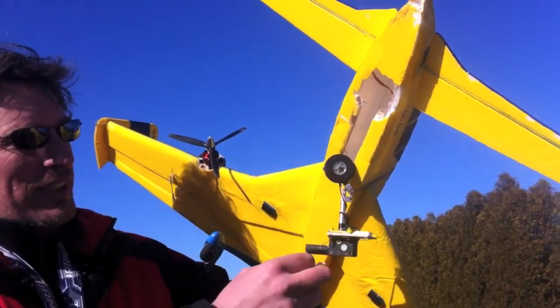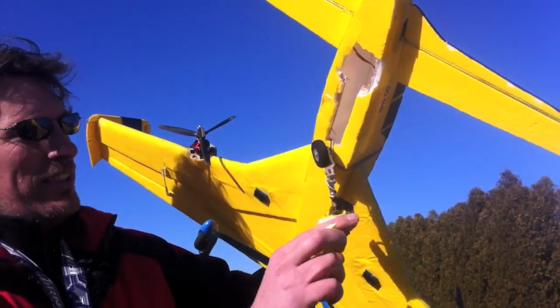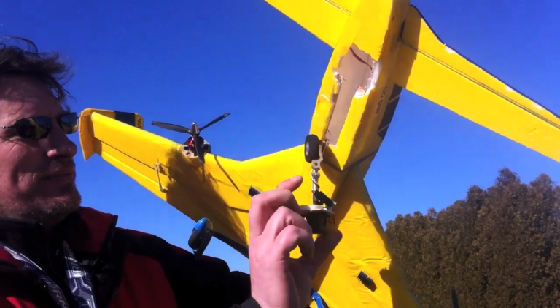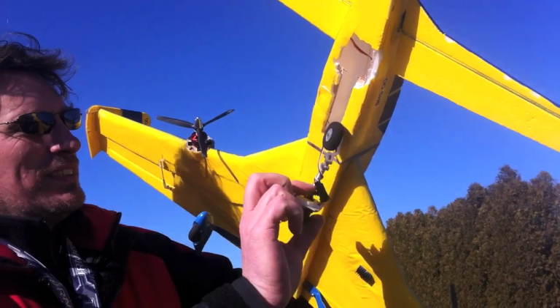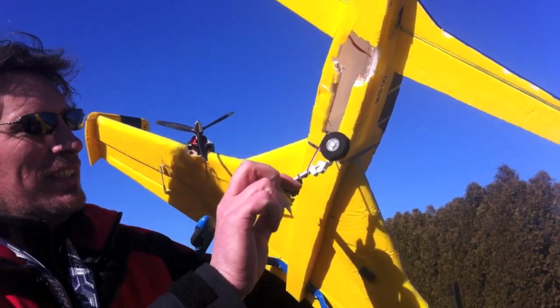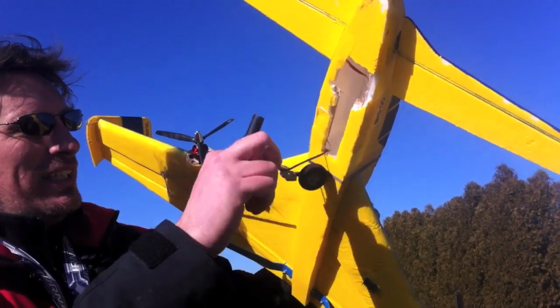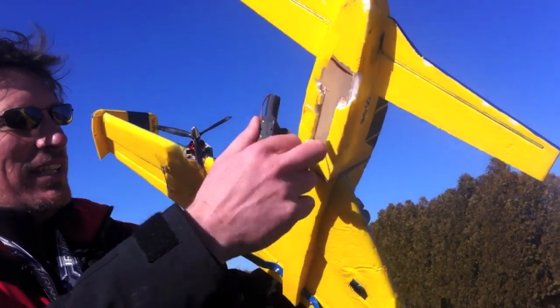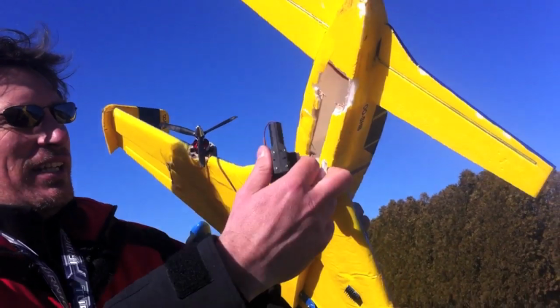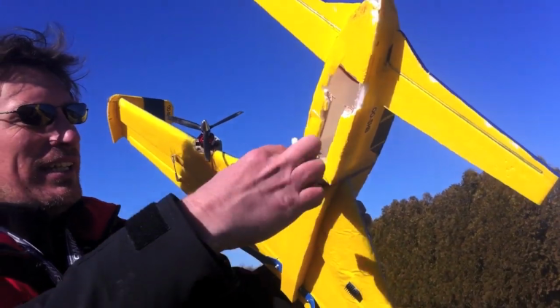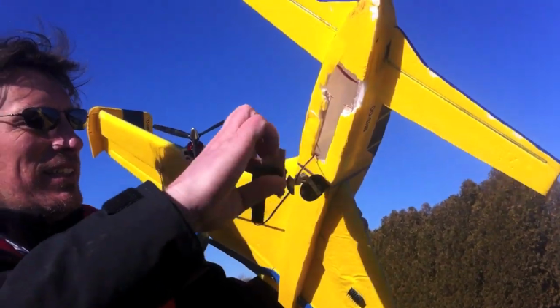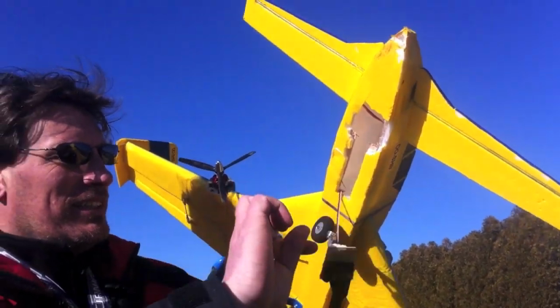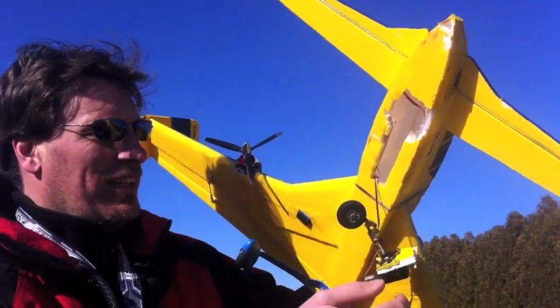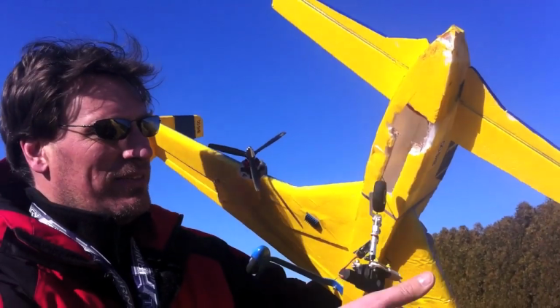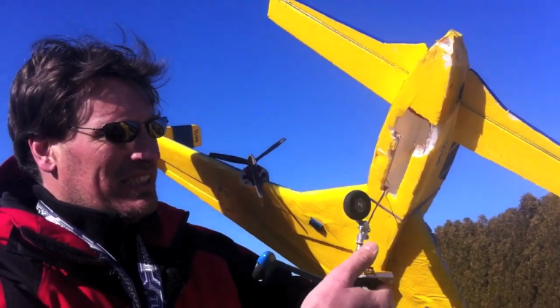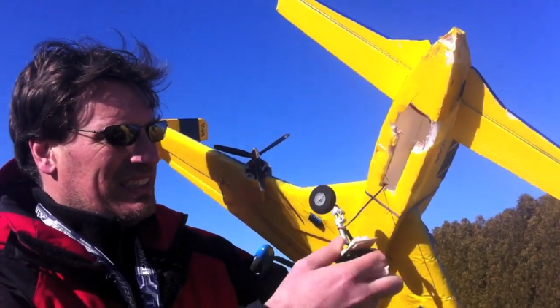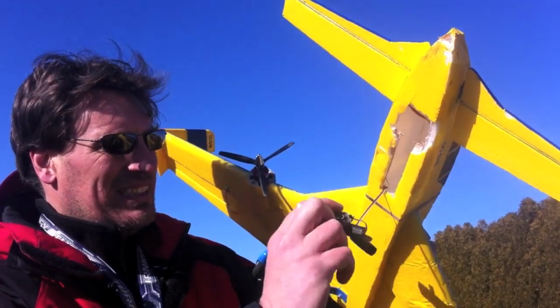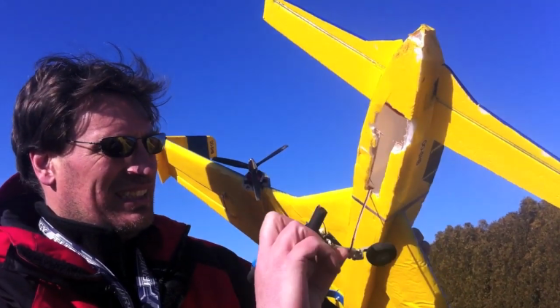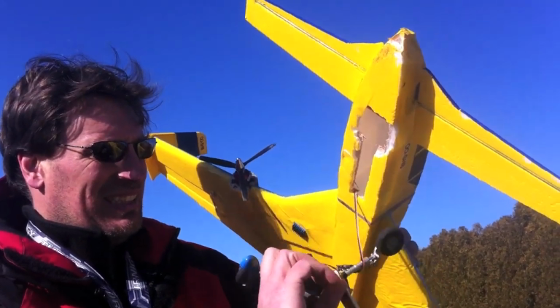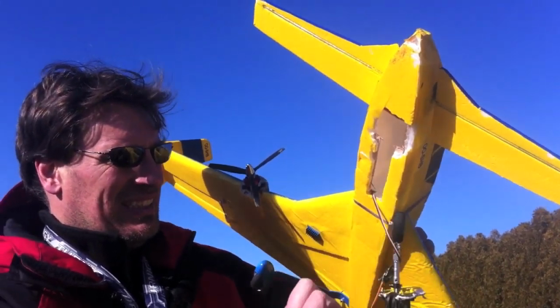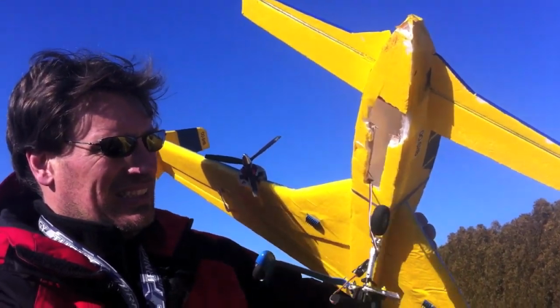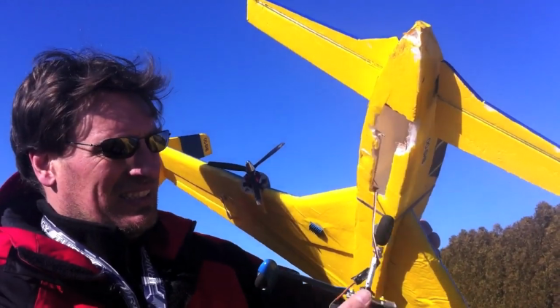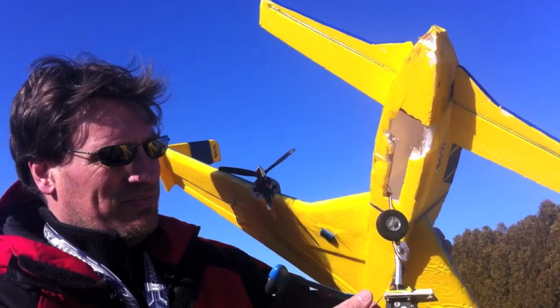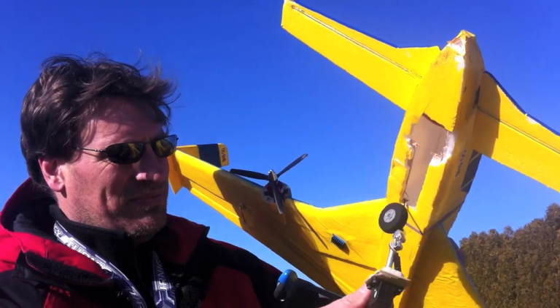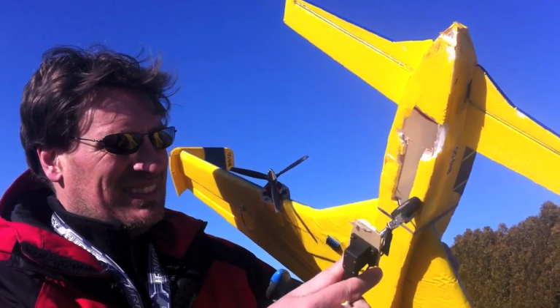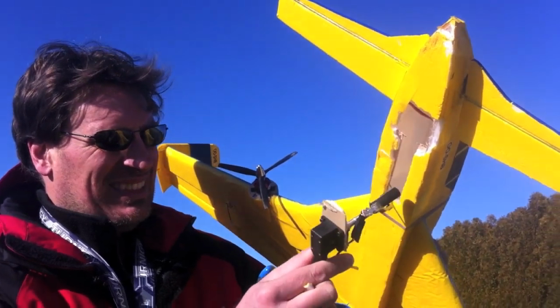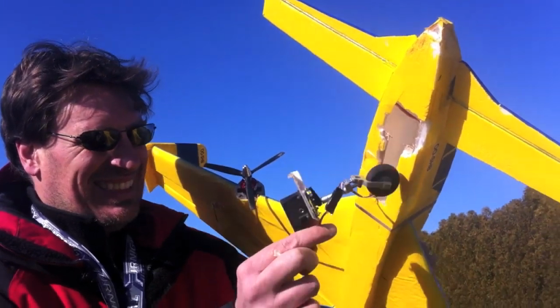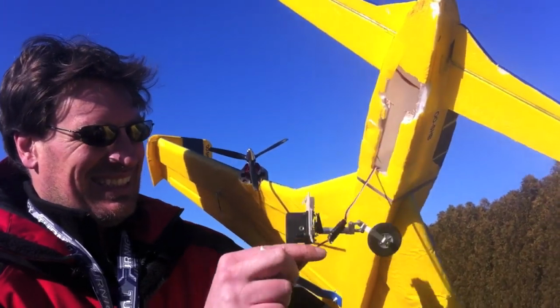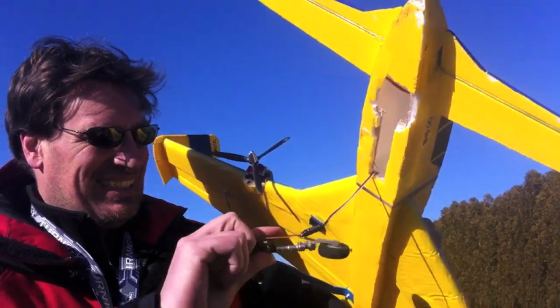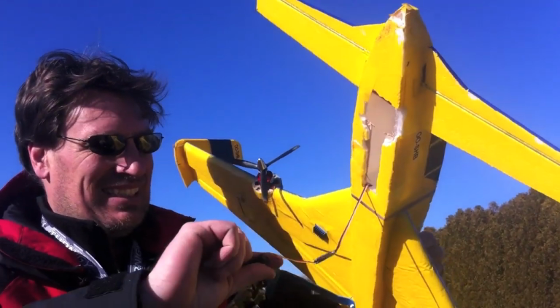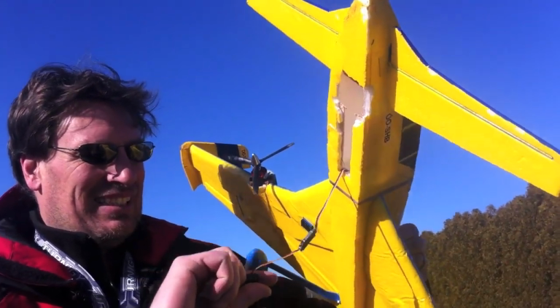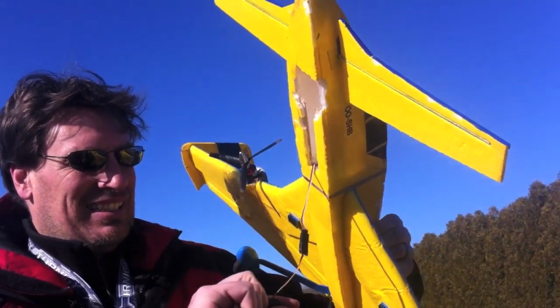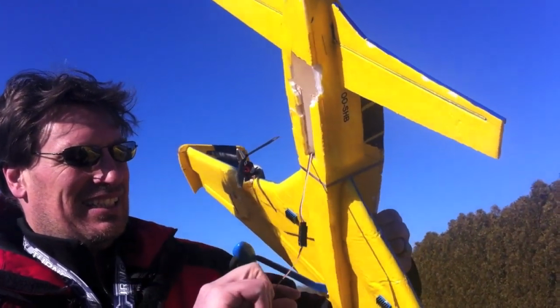Very good. I think it's a little tail heavy. Yeah. The CG of these things is rather weird.